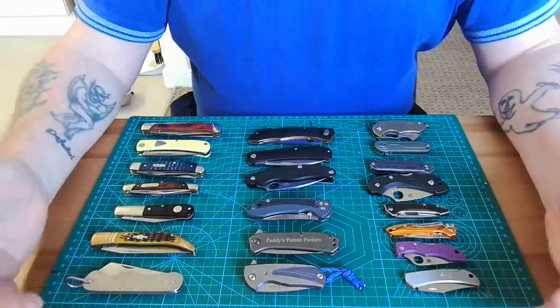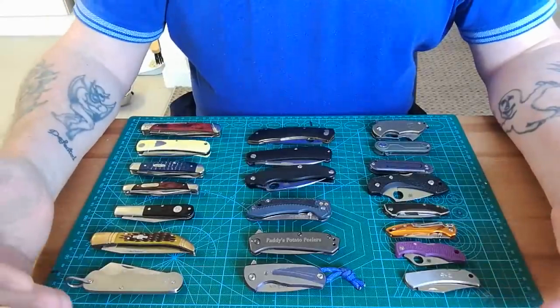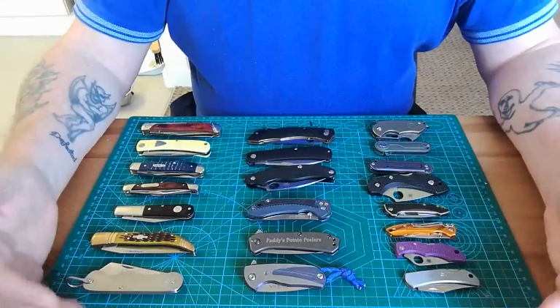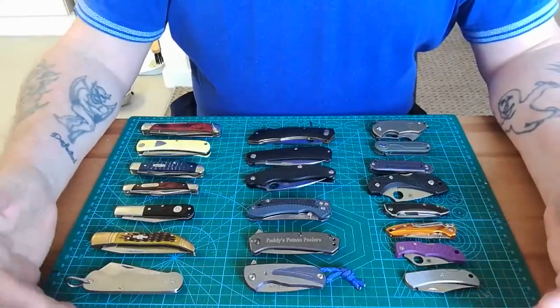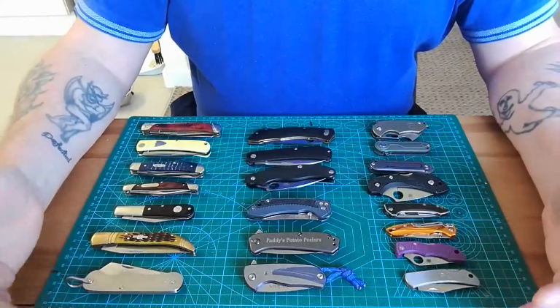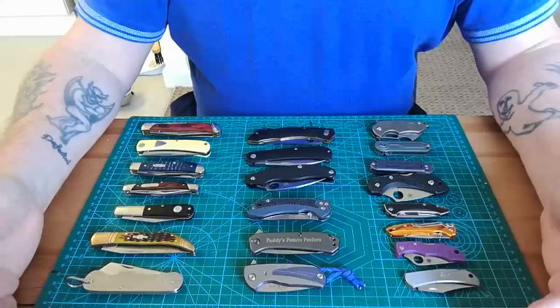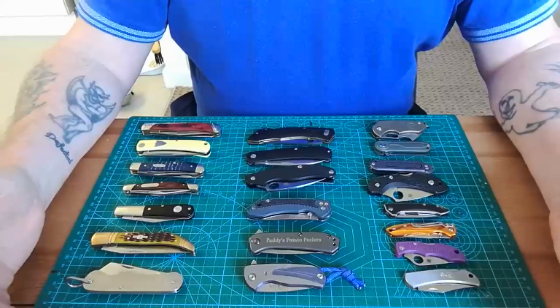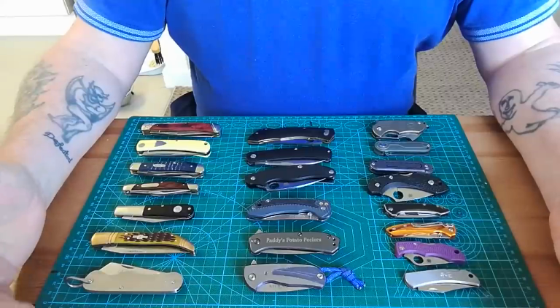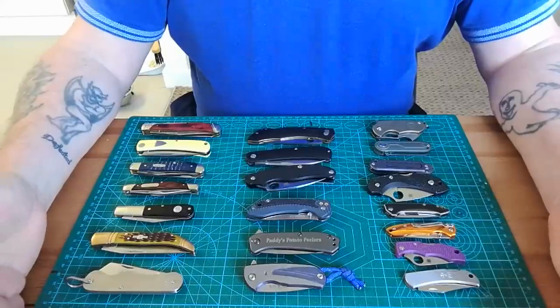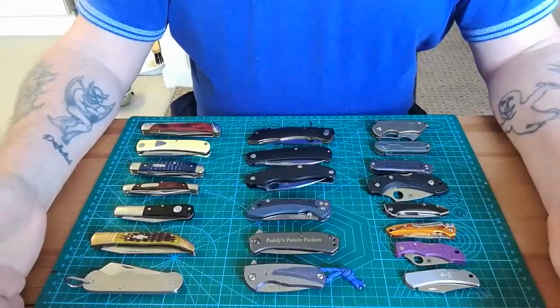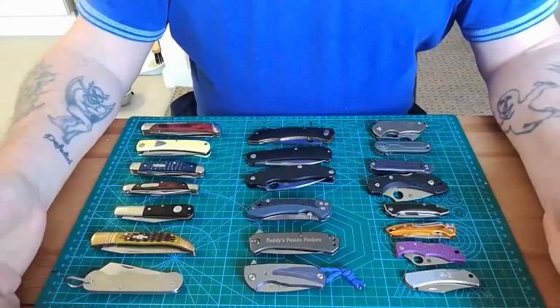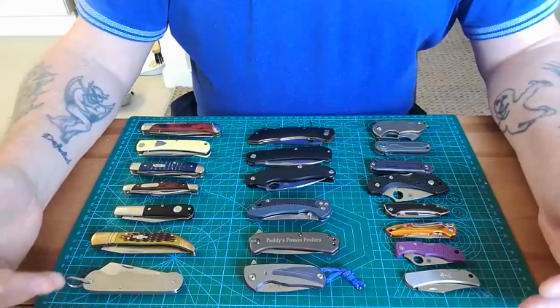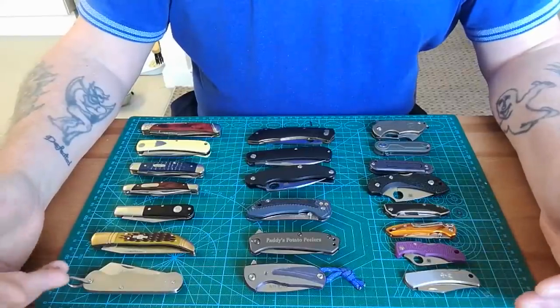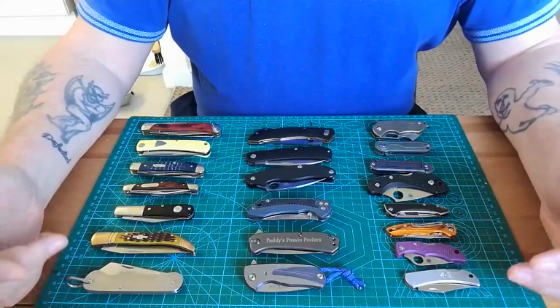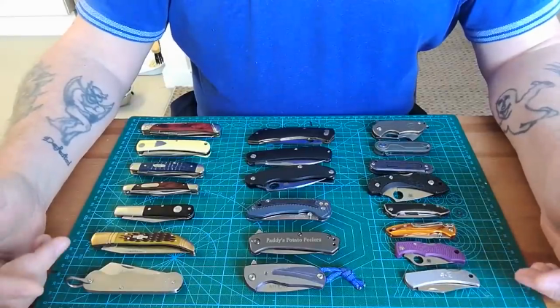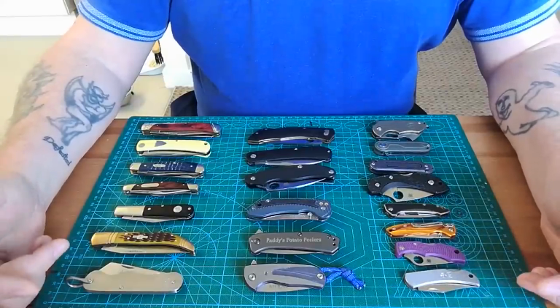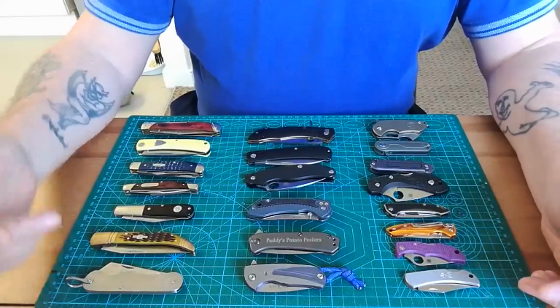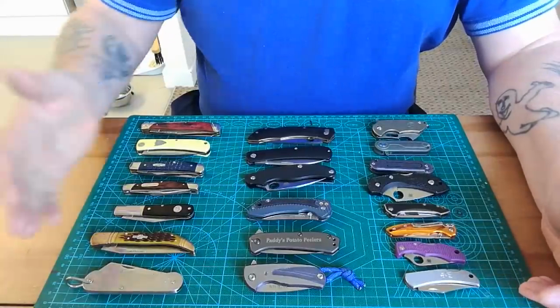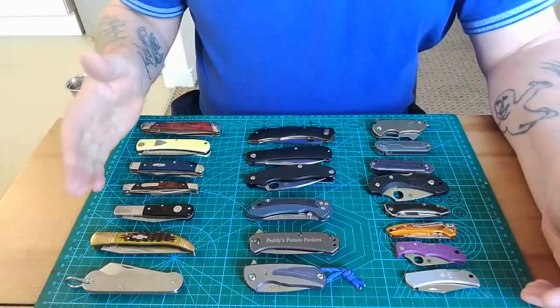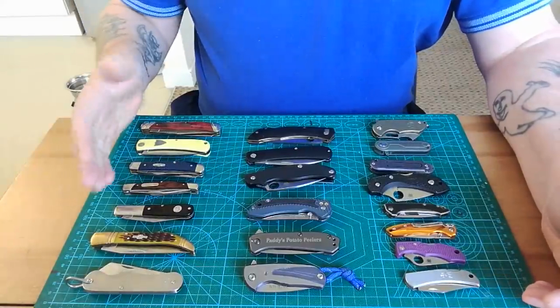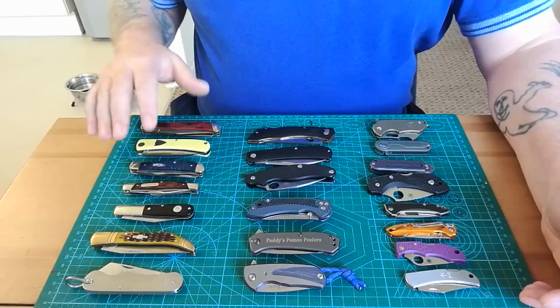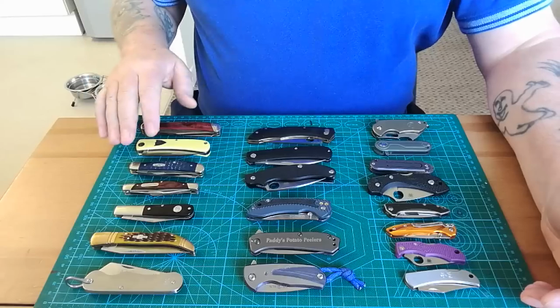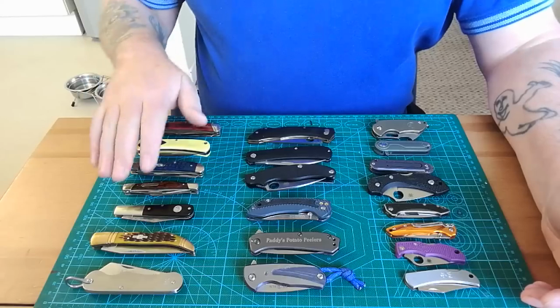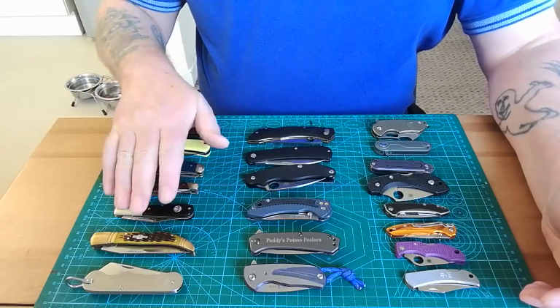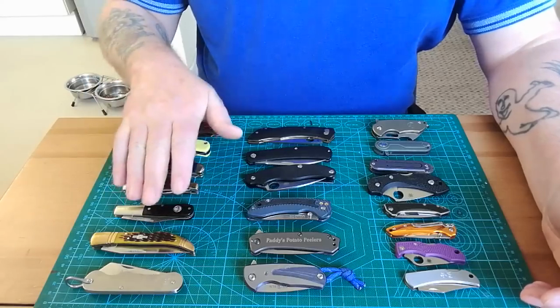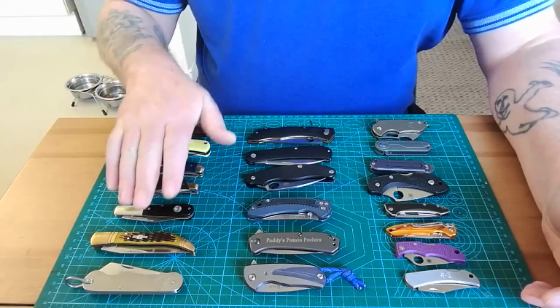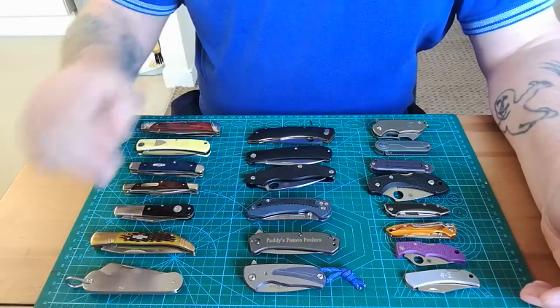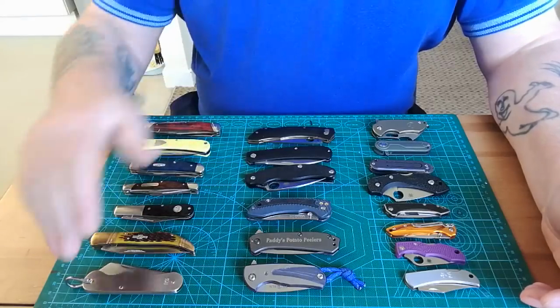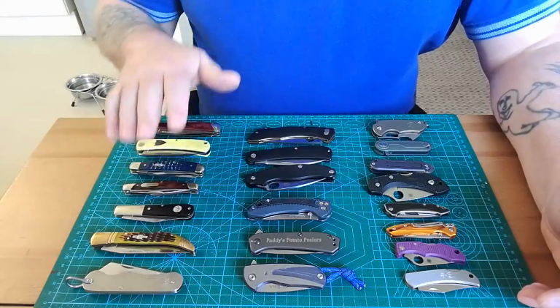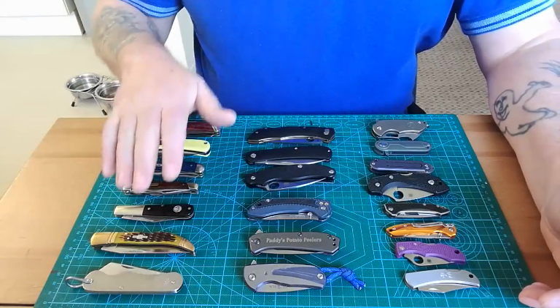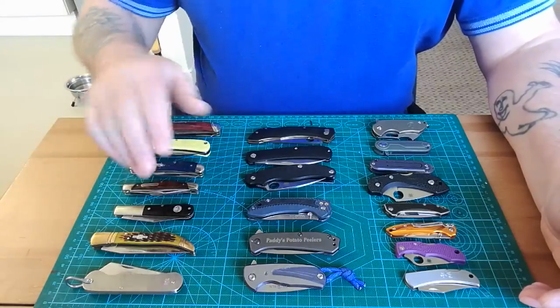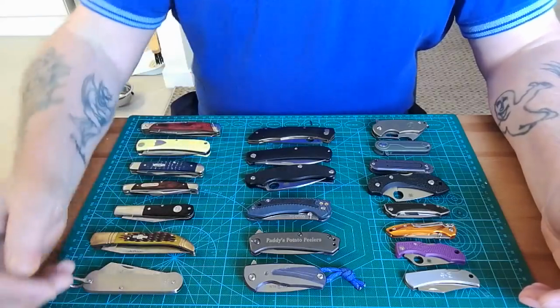I love to carry a small knife in my pocket as a secondary knife. I love traditional knives — I'm just getting into them. I haven't got many; they're on this side here and I'll leave them to the end.